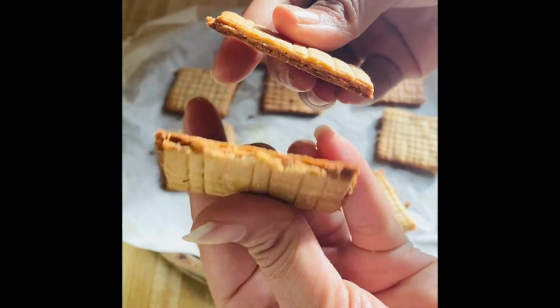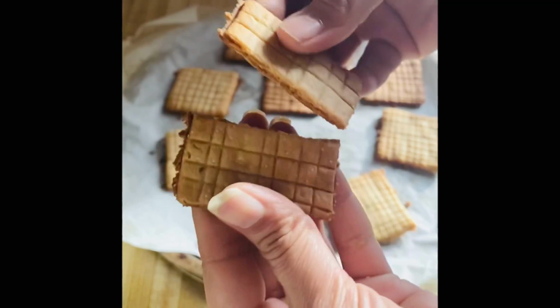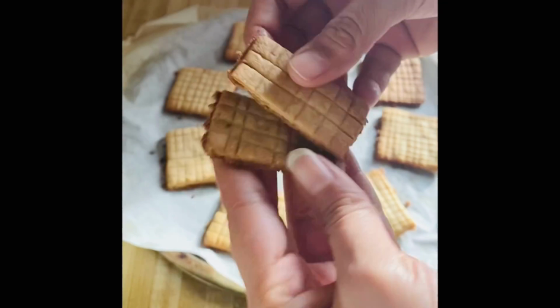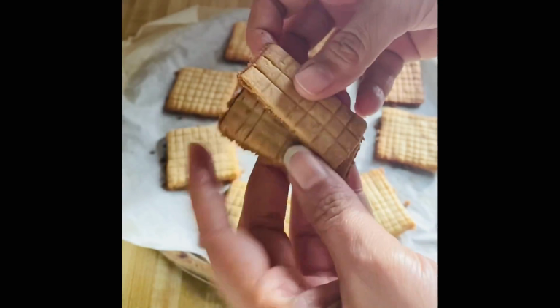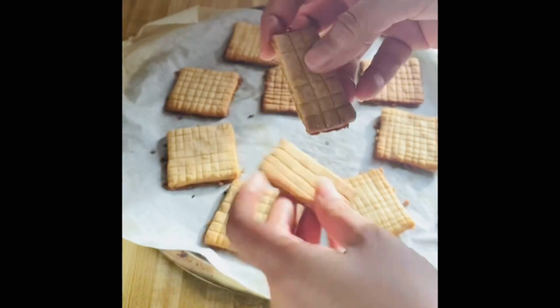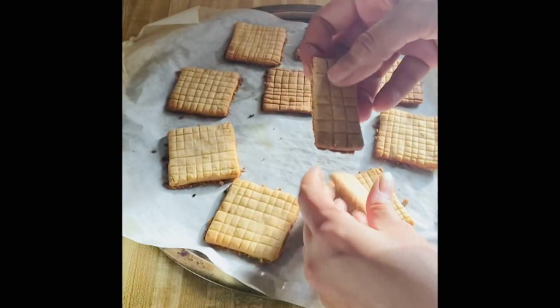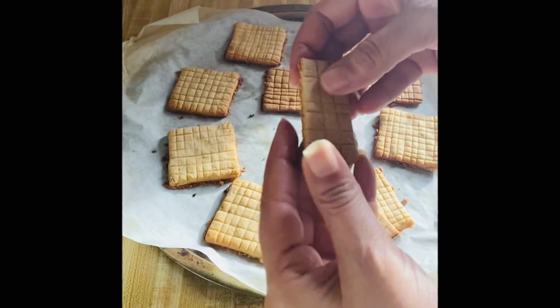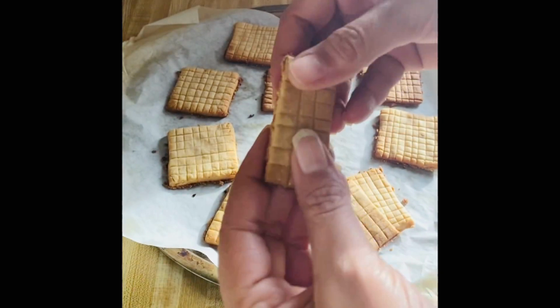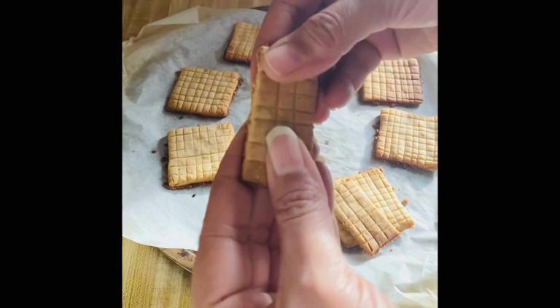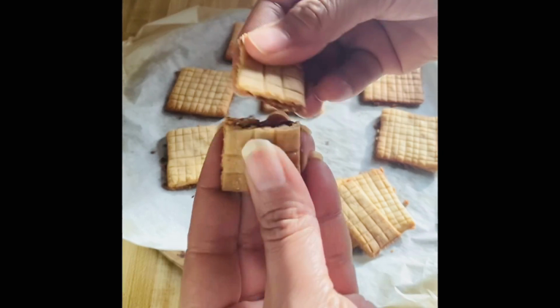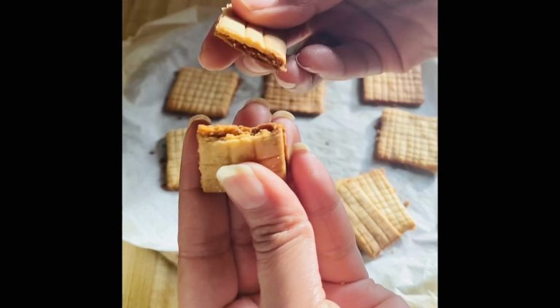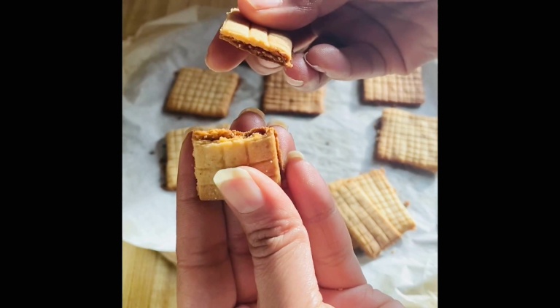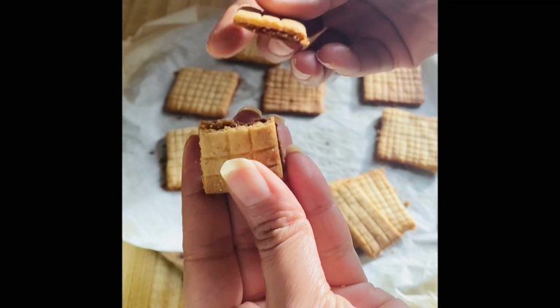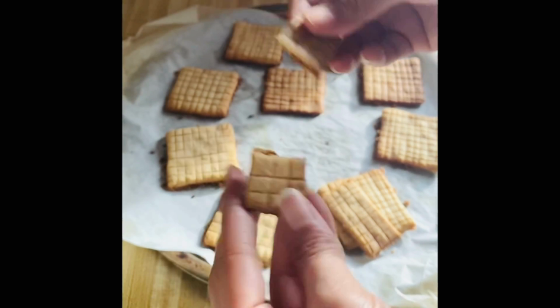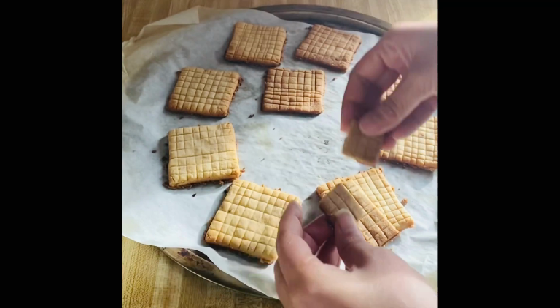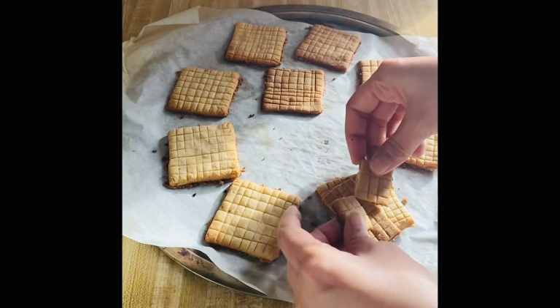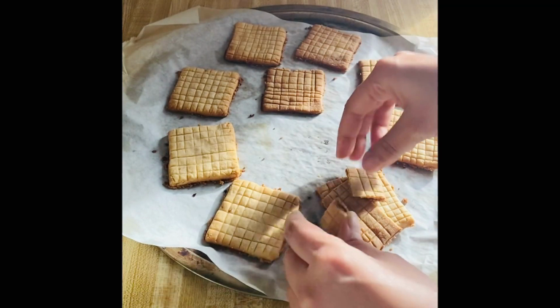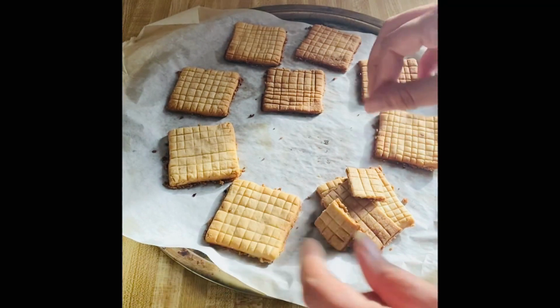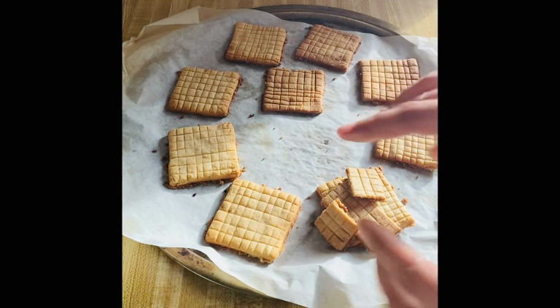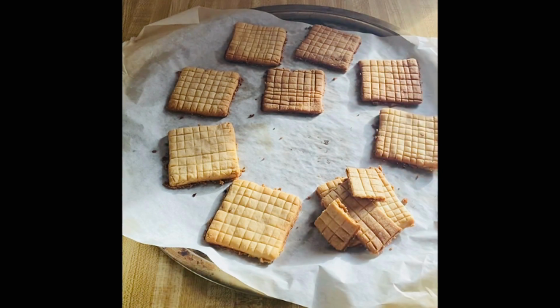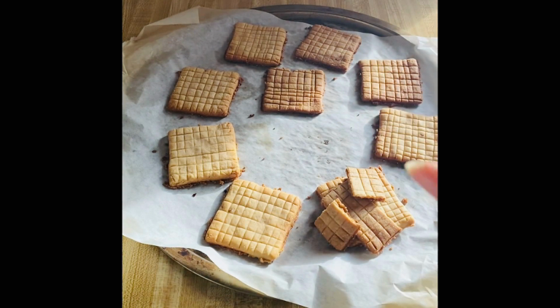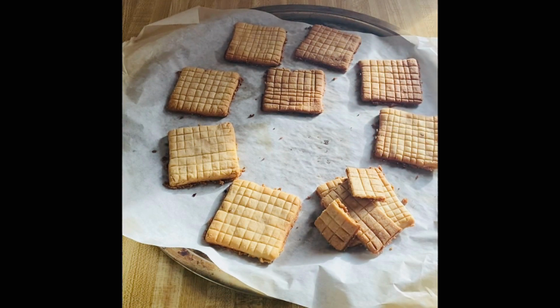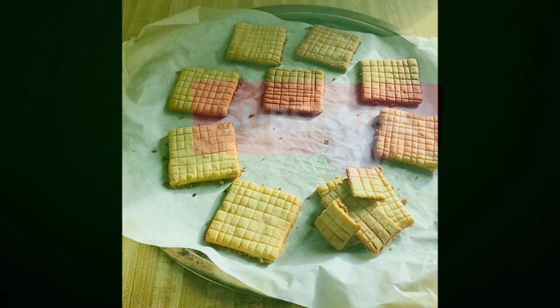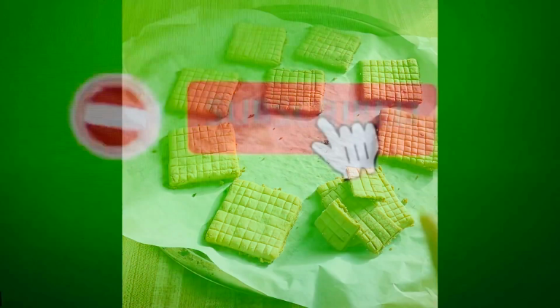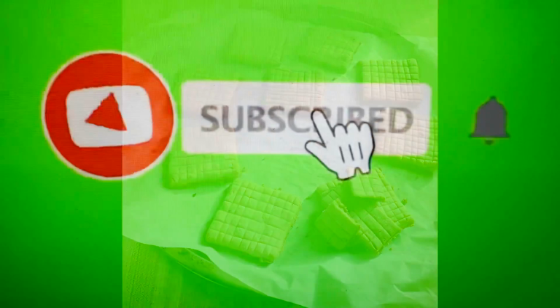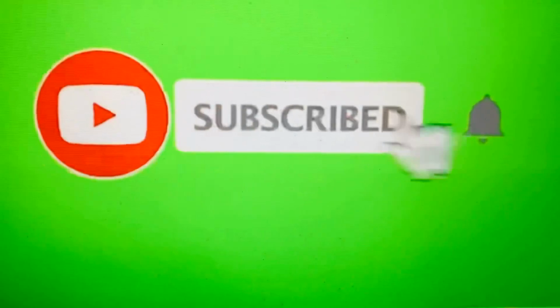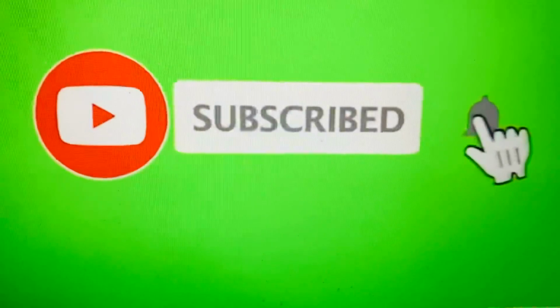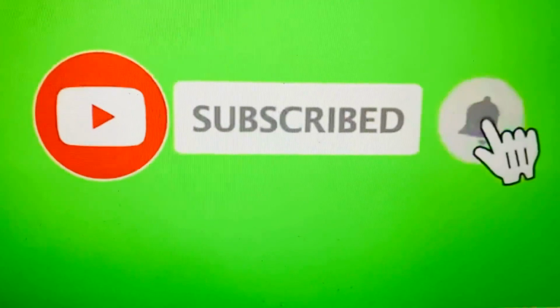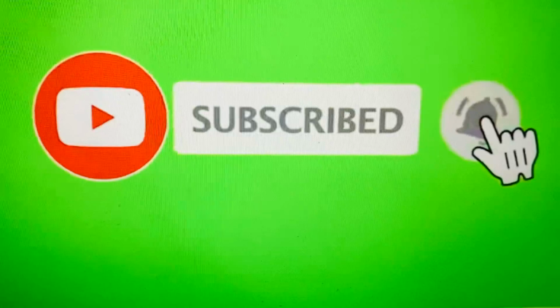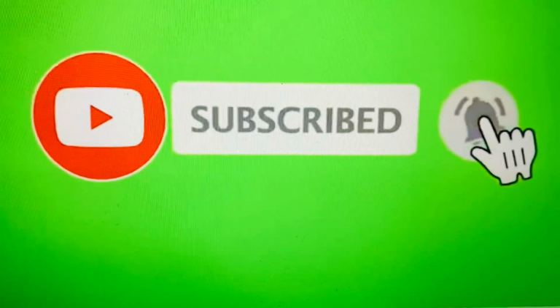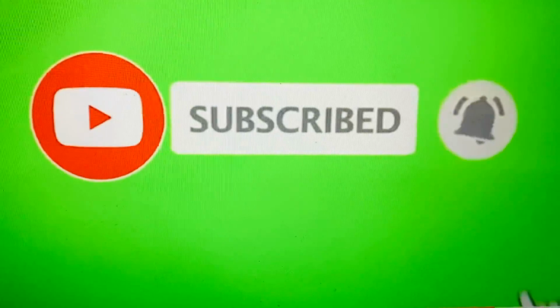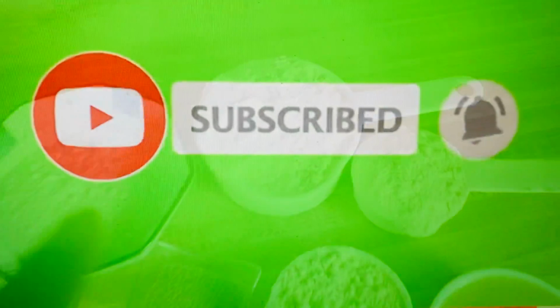If you like this recipe, subscribe to my channel. Like and share this video. Hit the bell icon so you will get new recipes. Let's see this recipe.